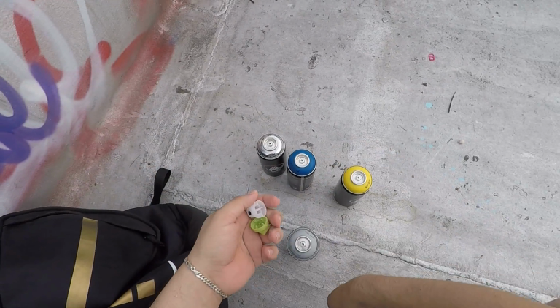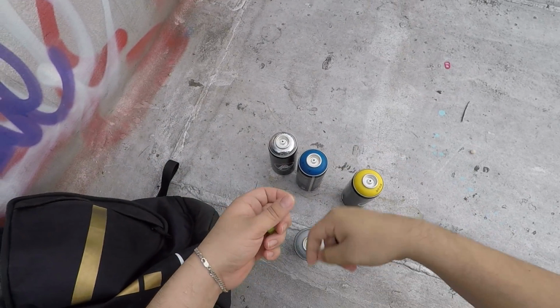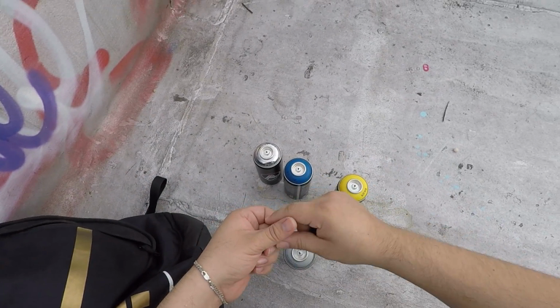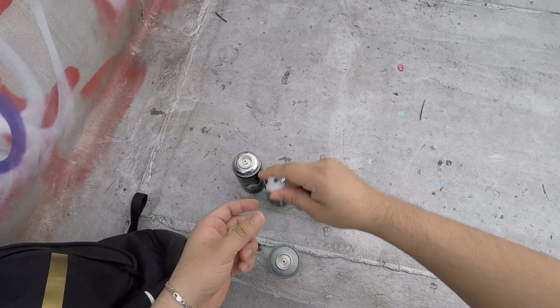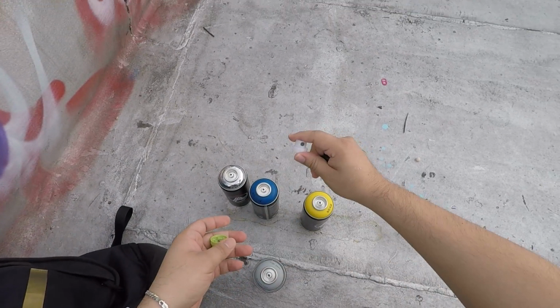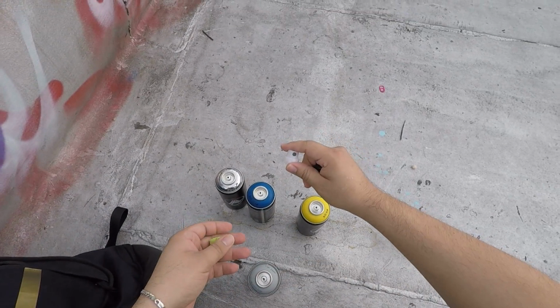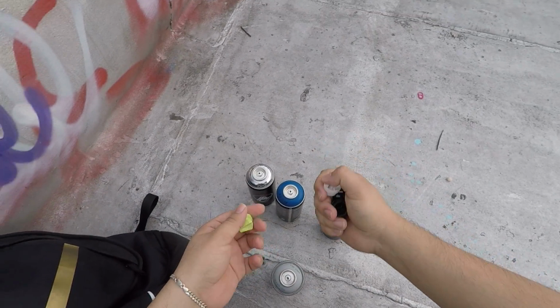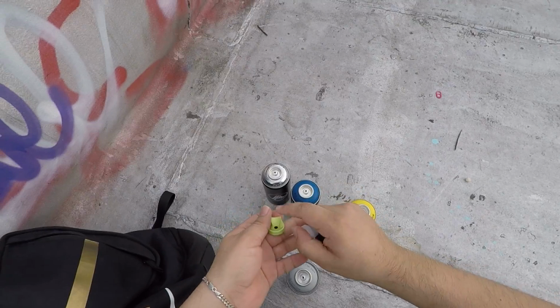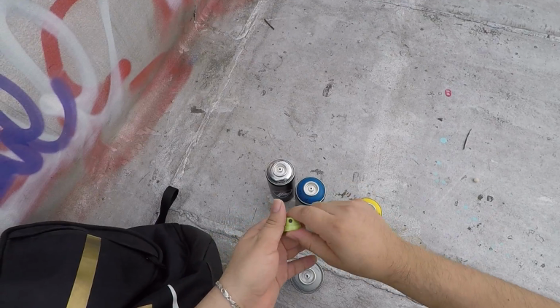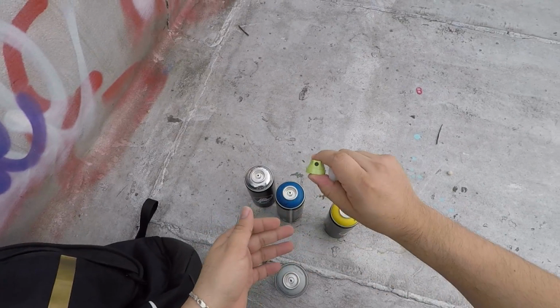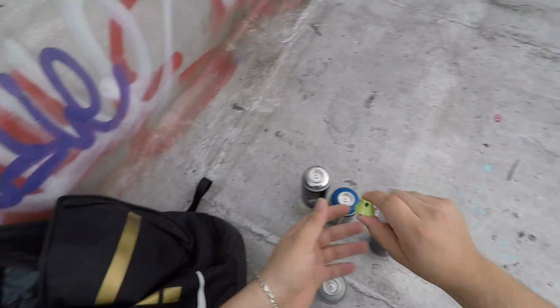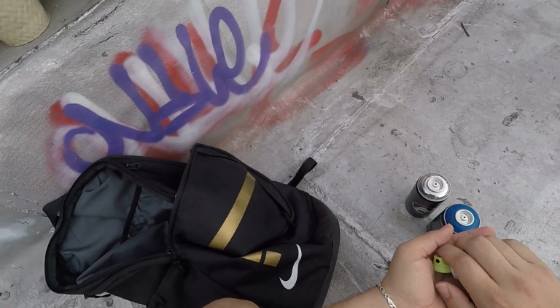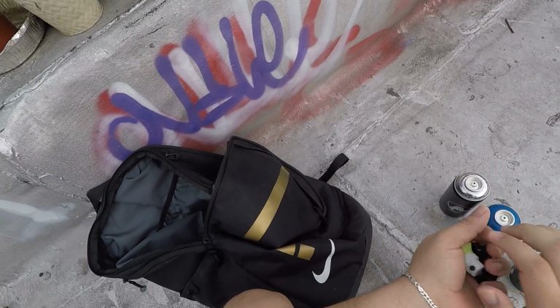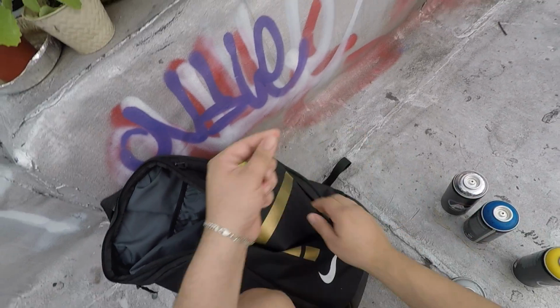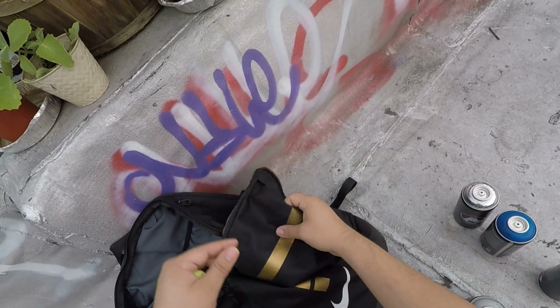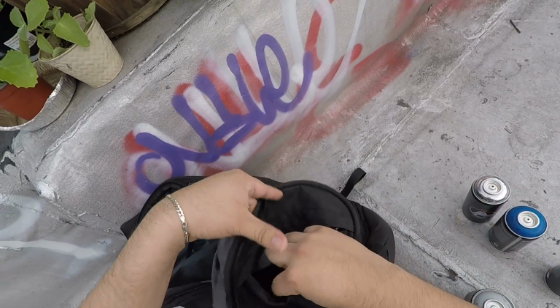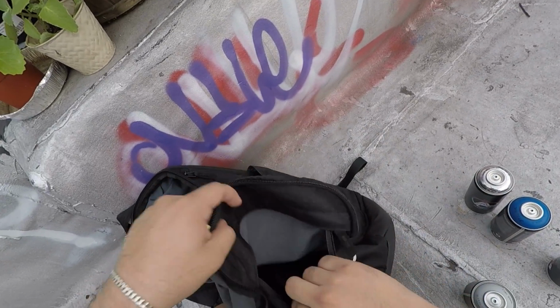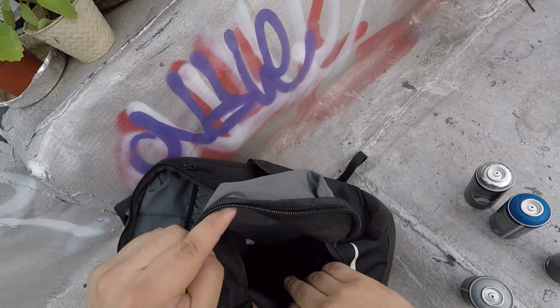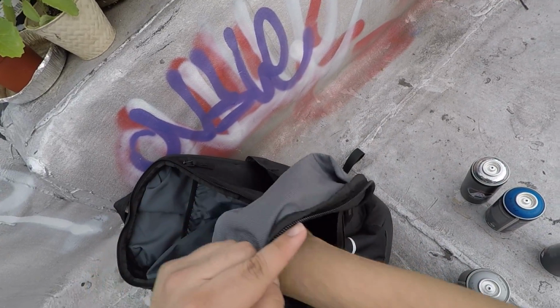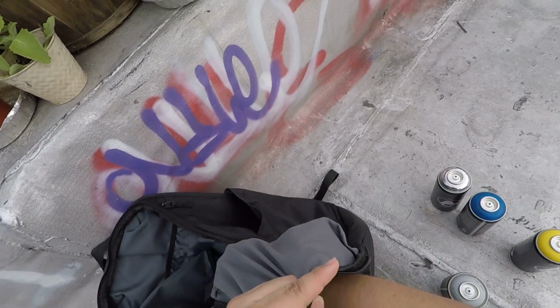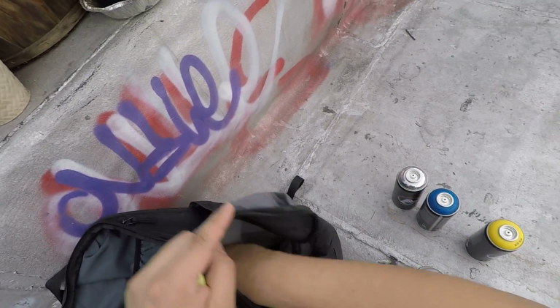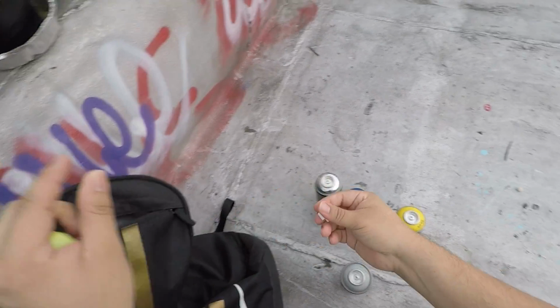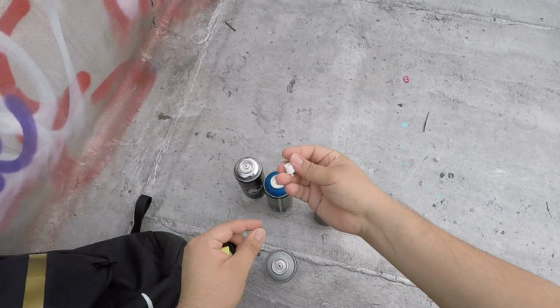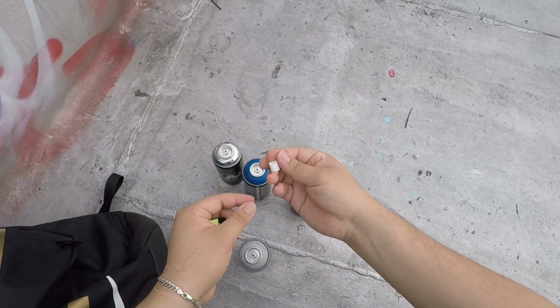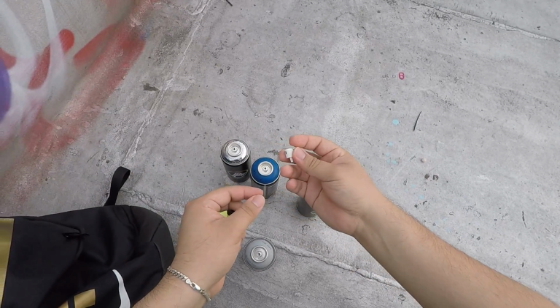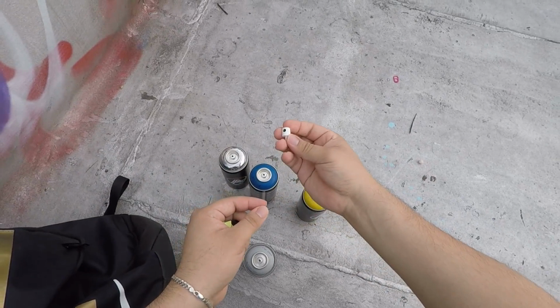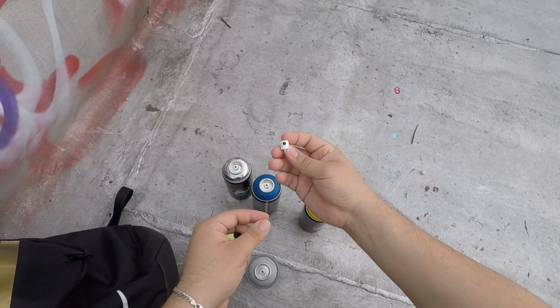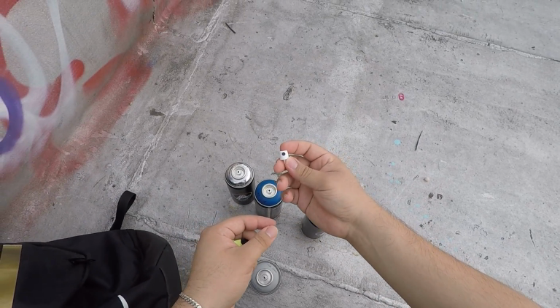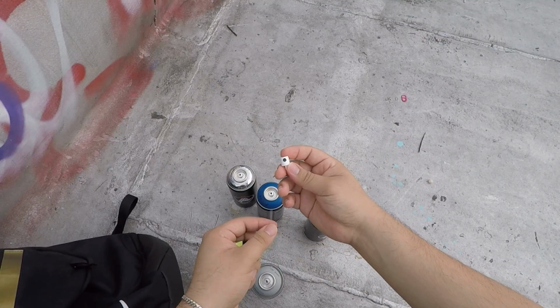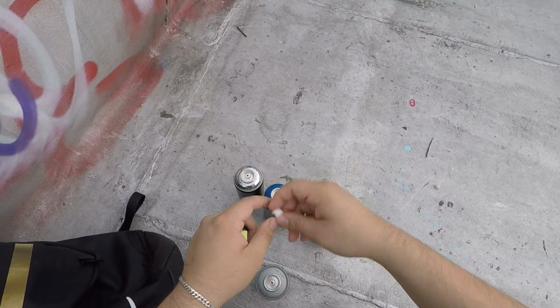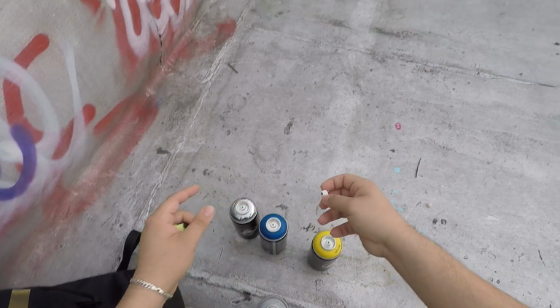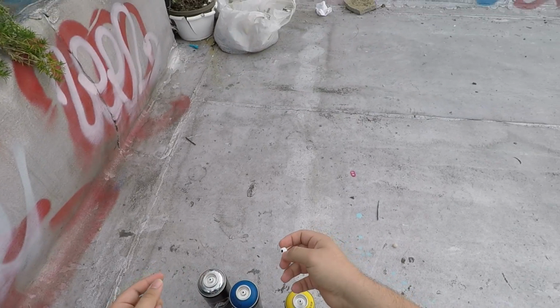I also got an Astro Fat, a Boston Fat, and a little itty bitty New York Fat. So we're going to test it out.